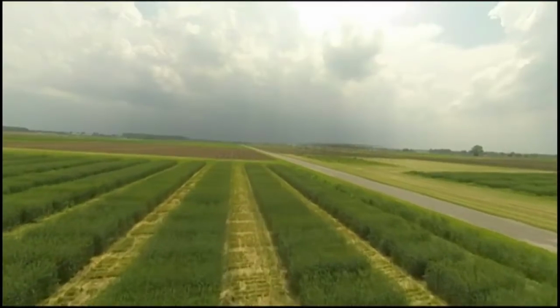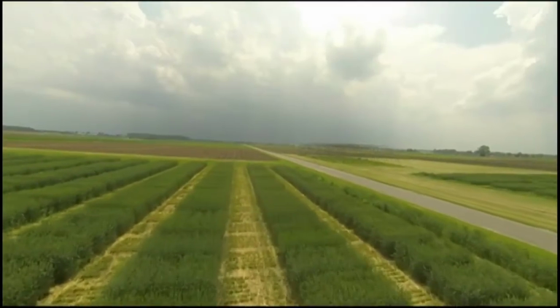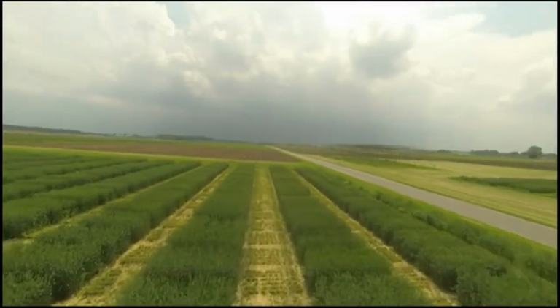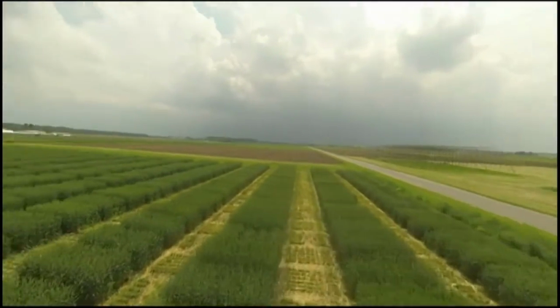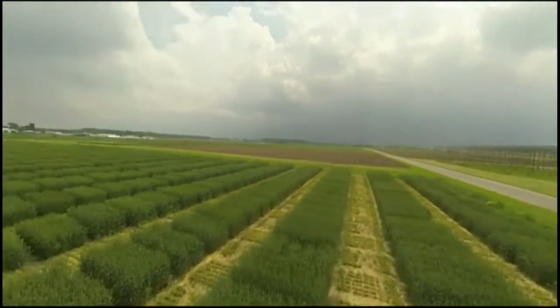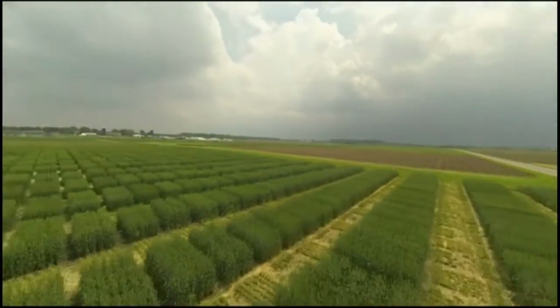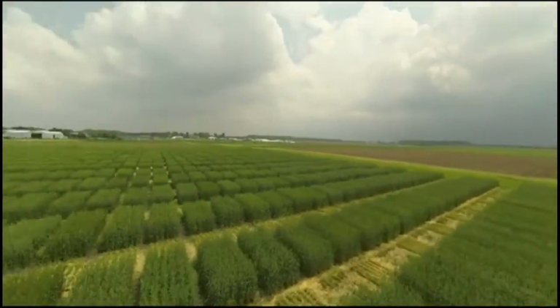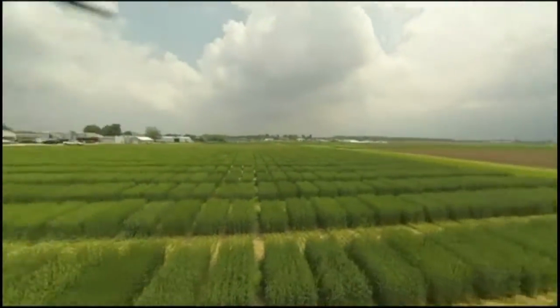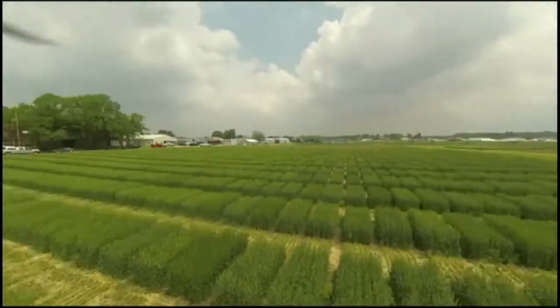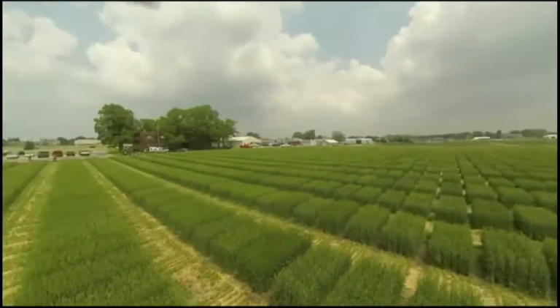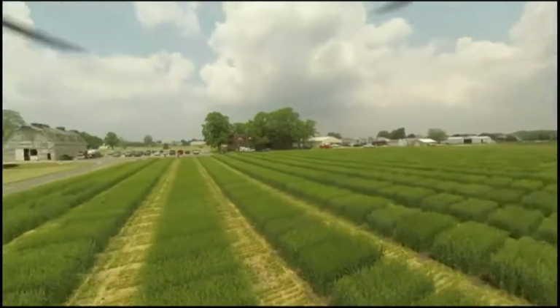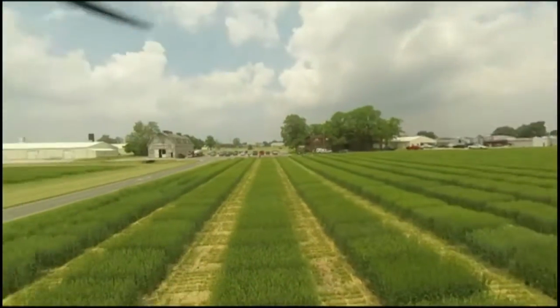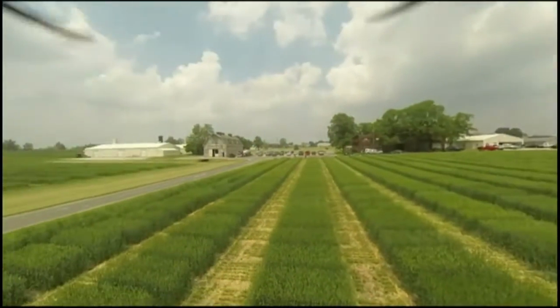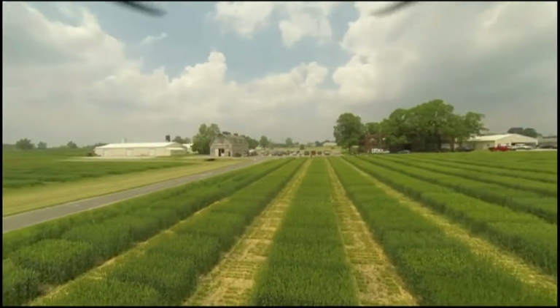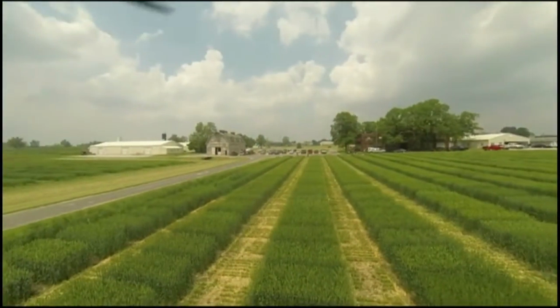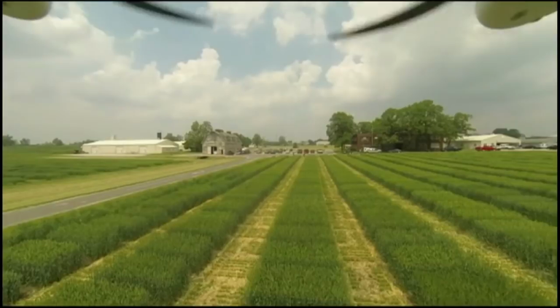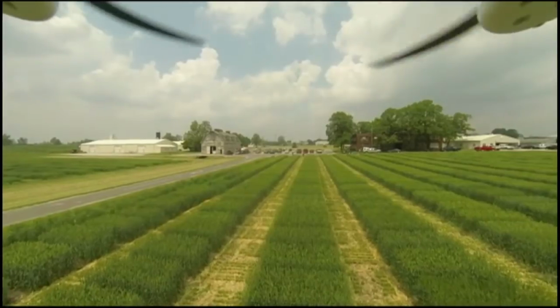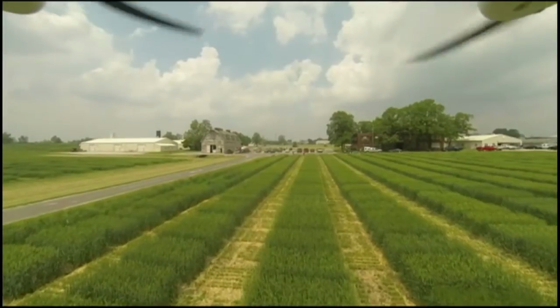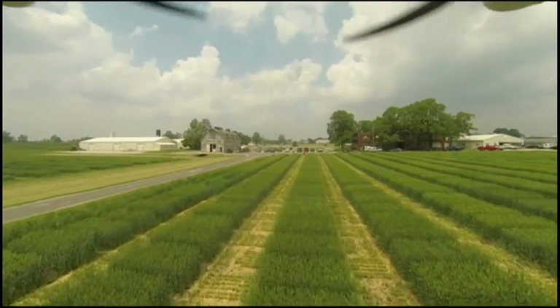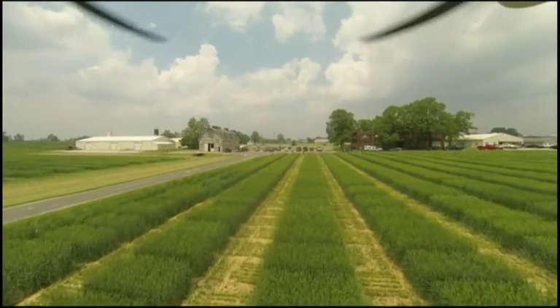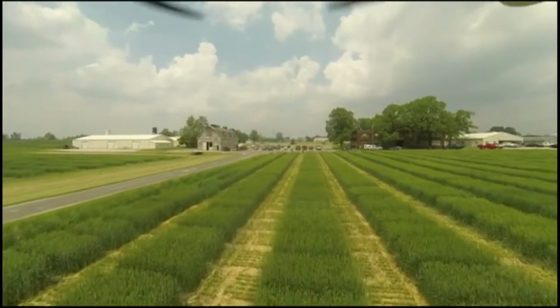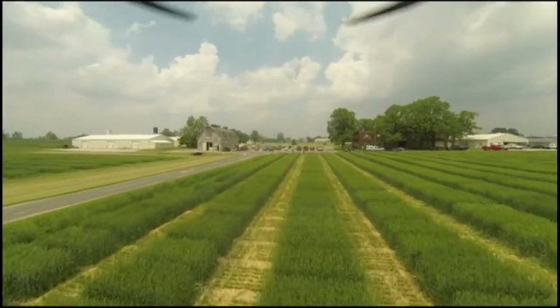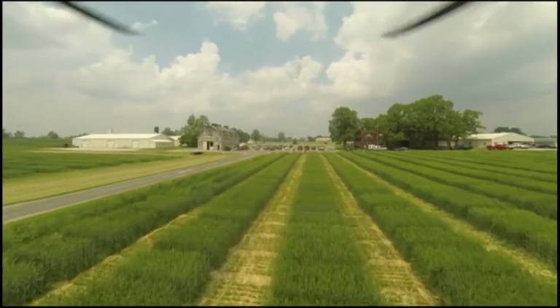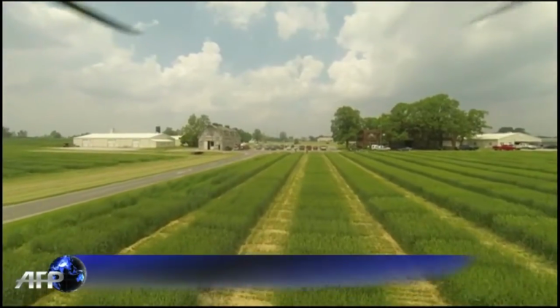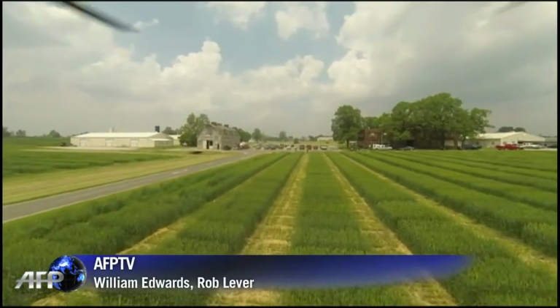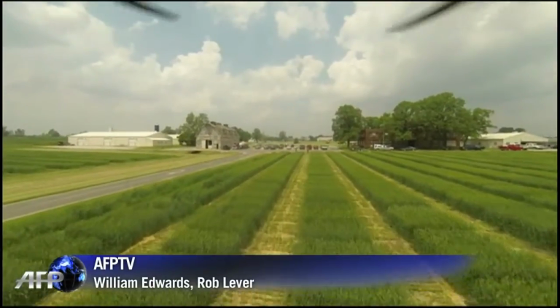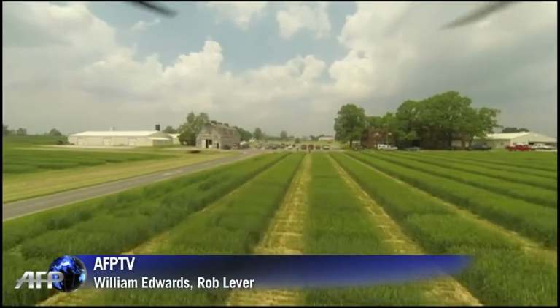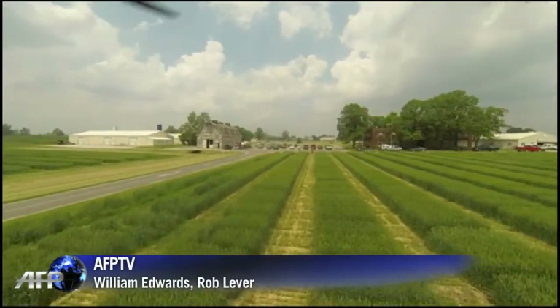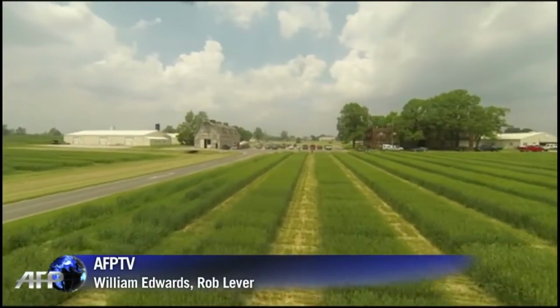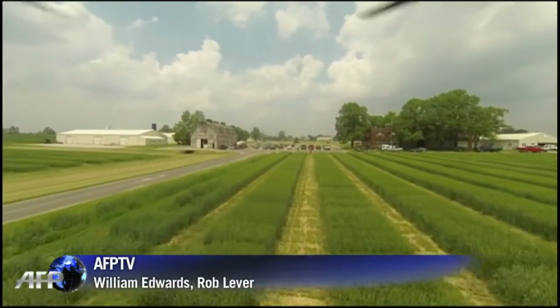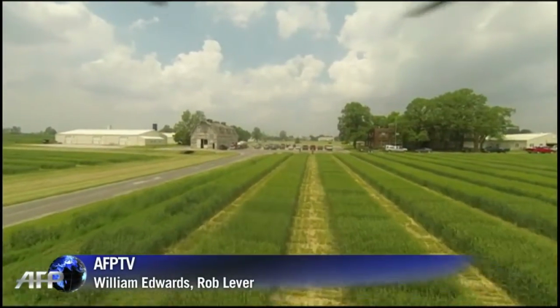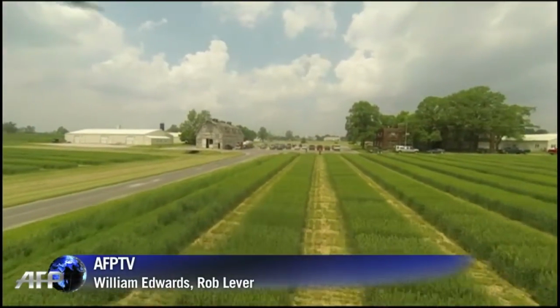For now, U.S. air traffic rules make widespread drone use impossible. But many high-tech farmers are hoping these new eyes in the sky won't stay grounded for long.